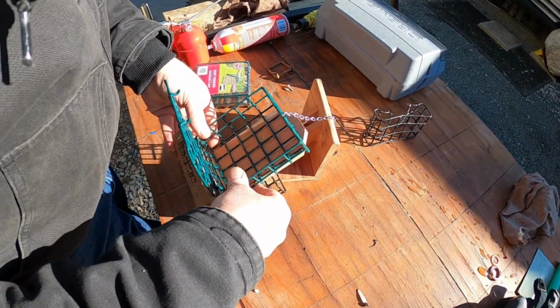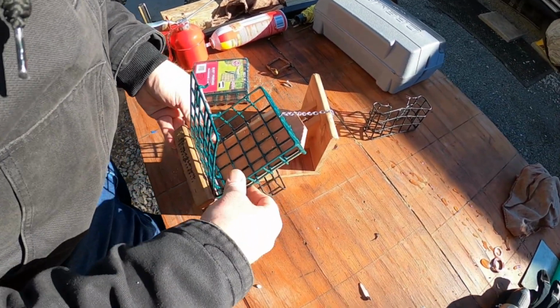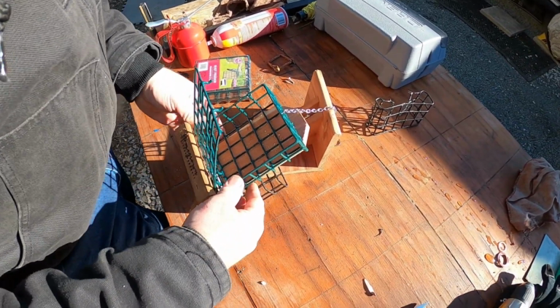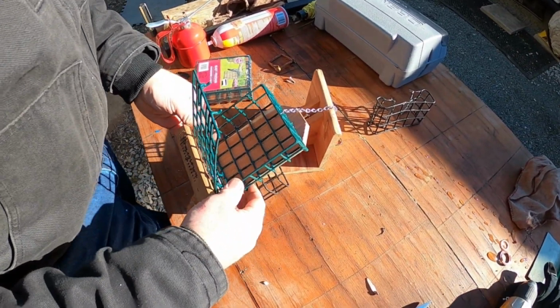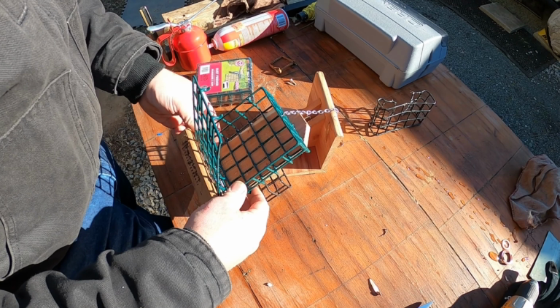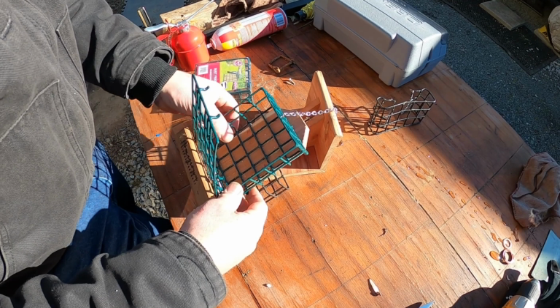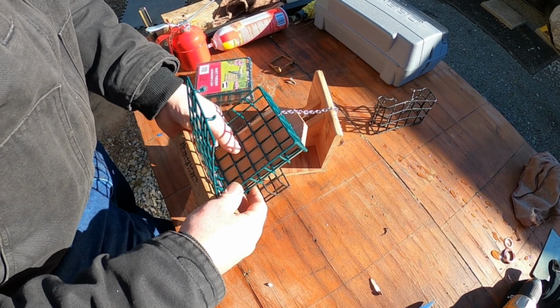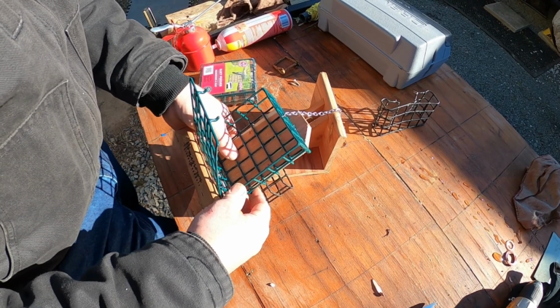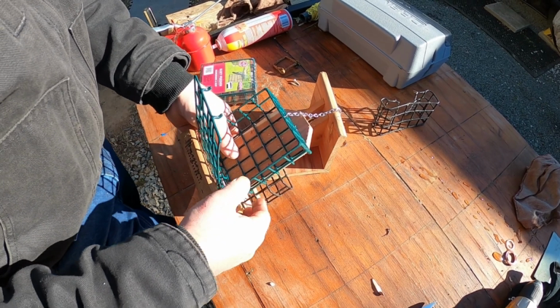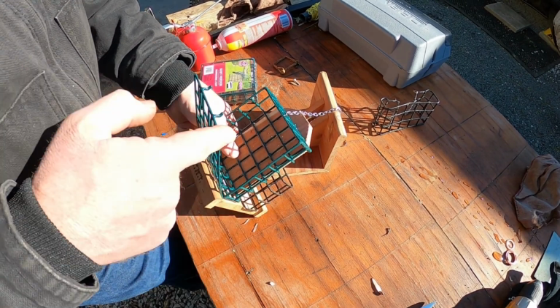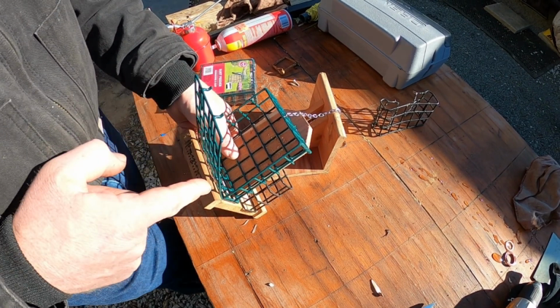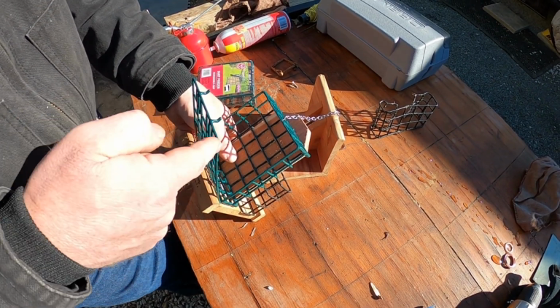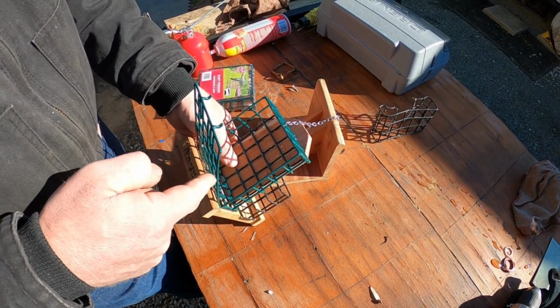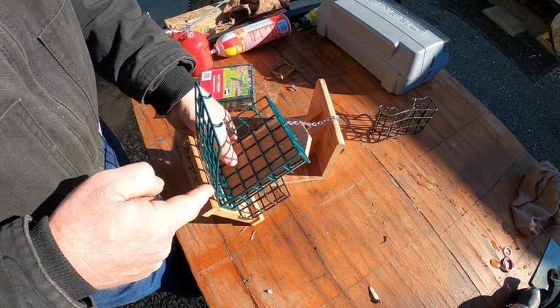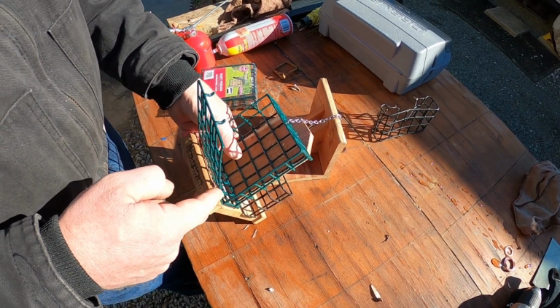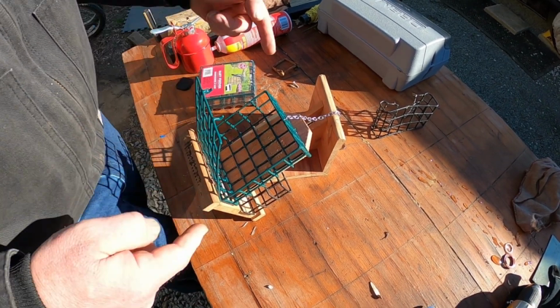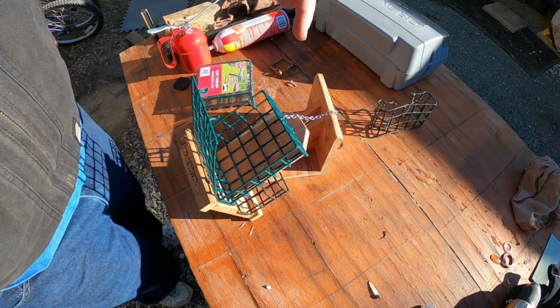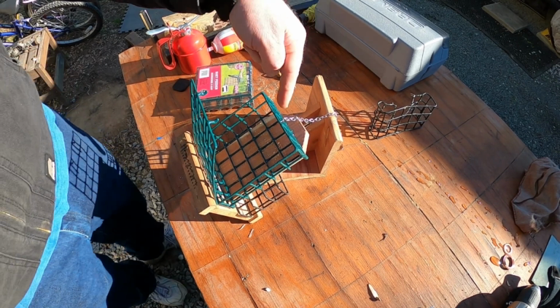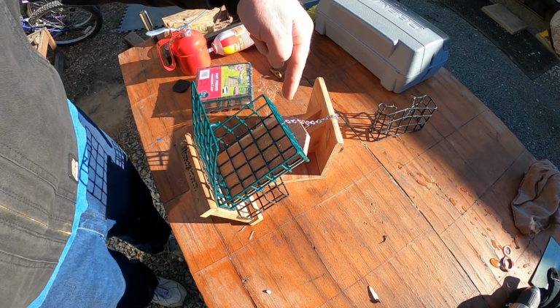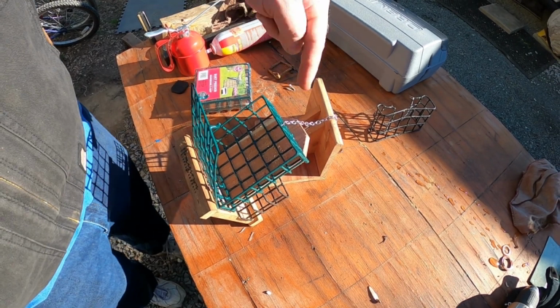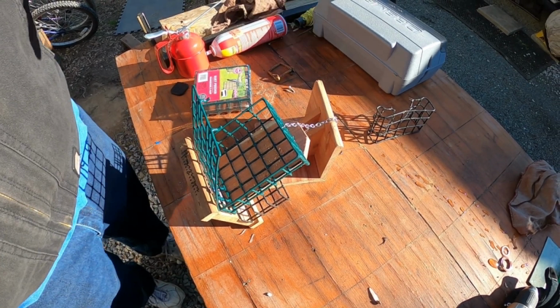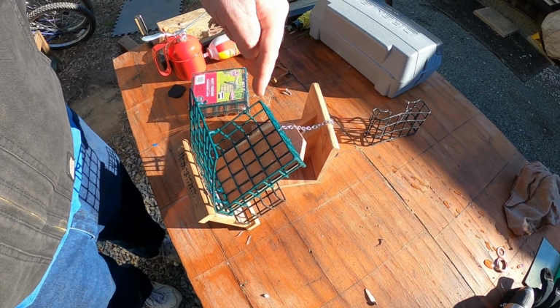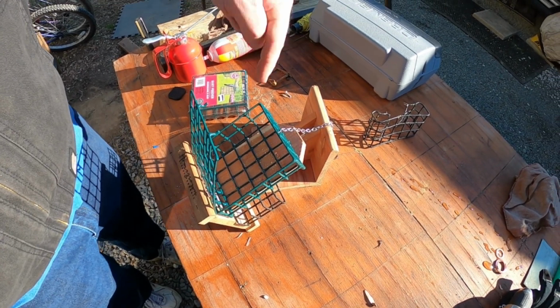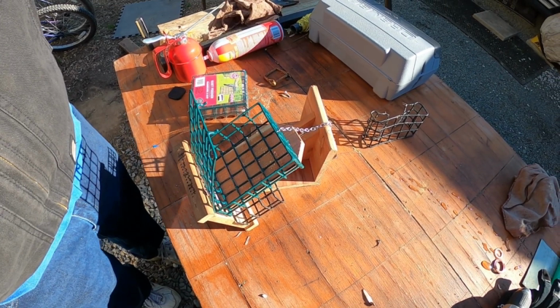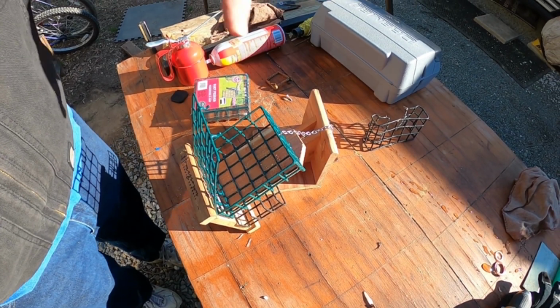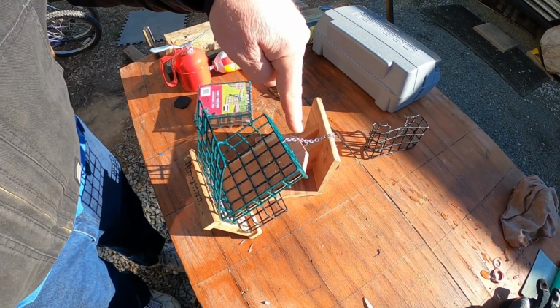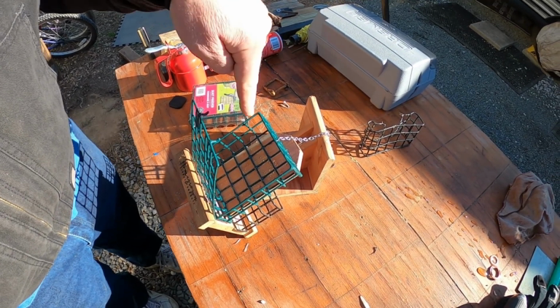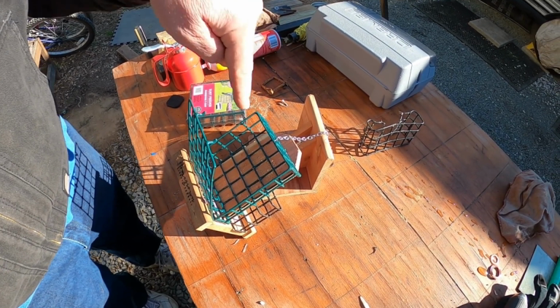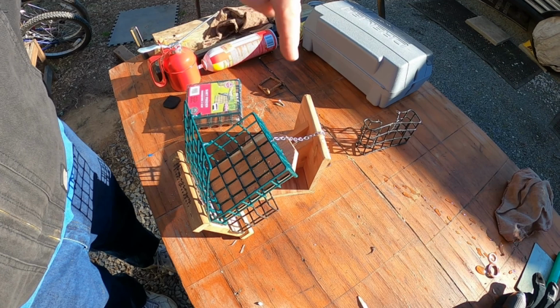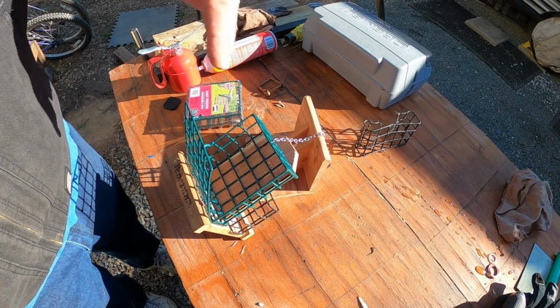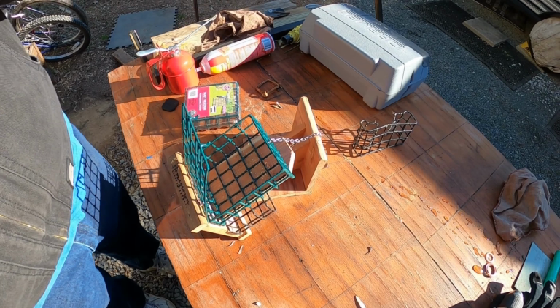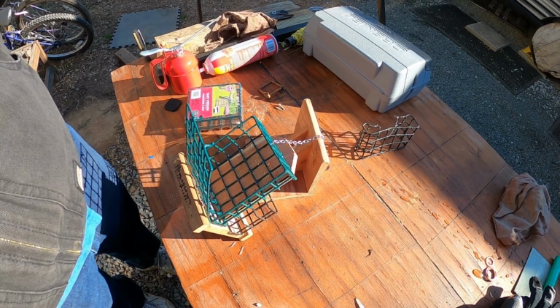We're going to line the new cage up in here like this, get the staple gun, and staple it into place. Let me grab a pair of cutters, cut that off, and then we'll staple this new suet feeder cage into the little birdhouse.